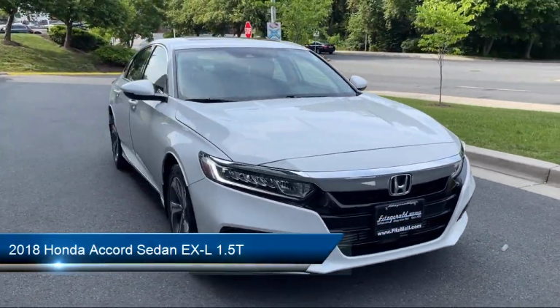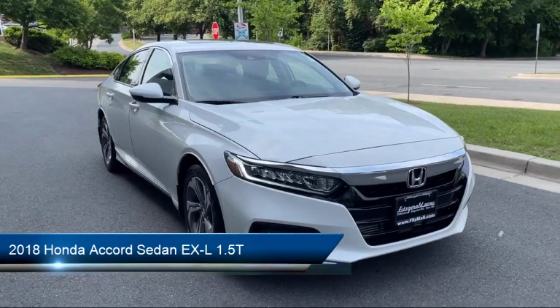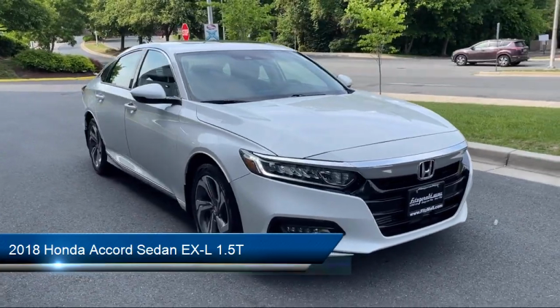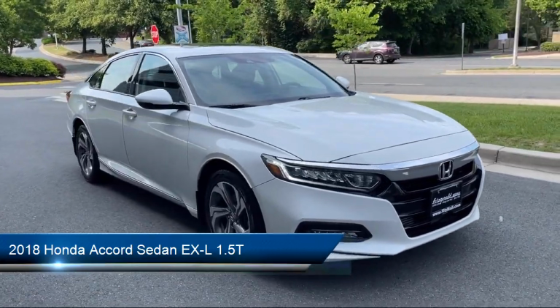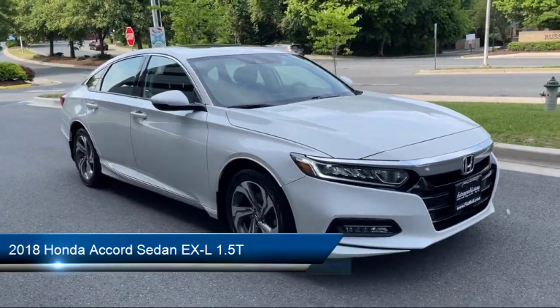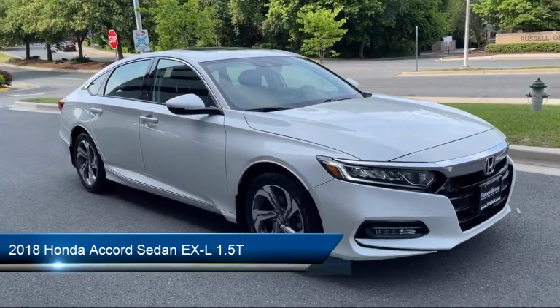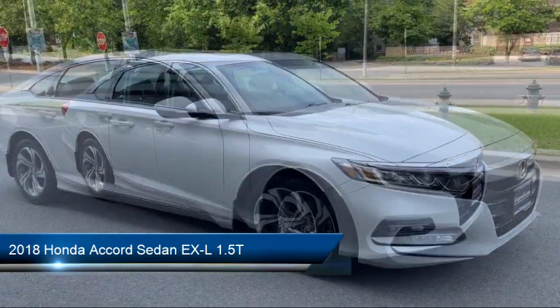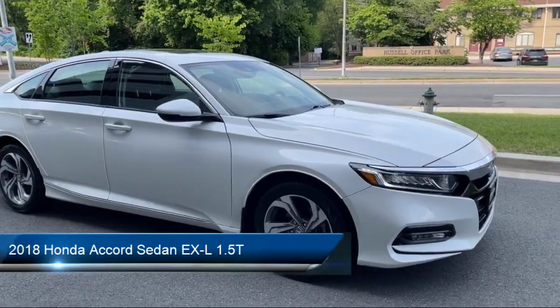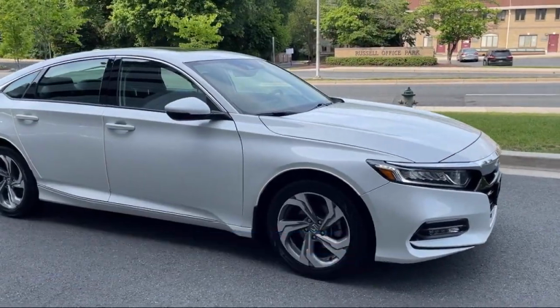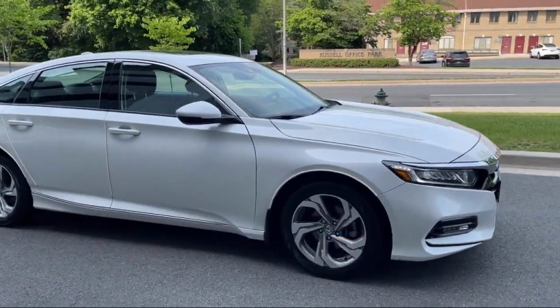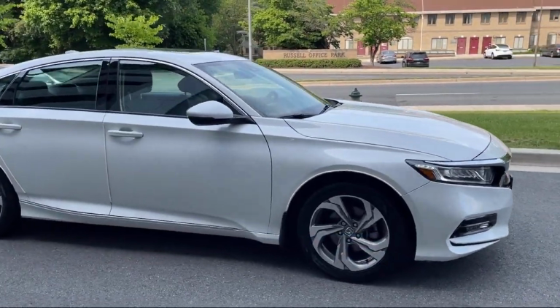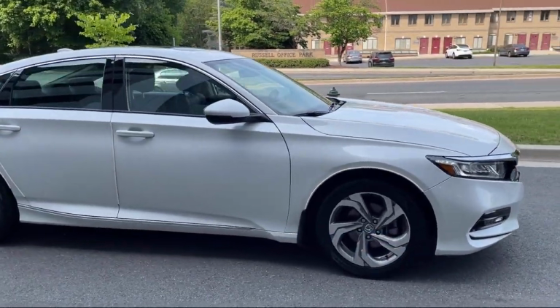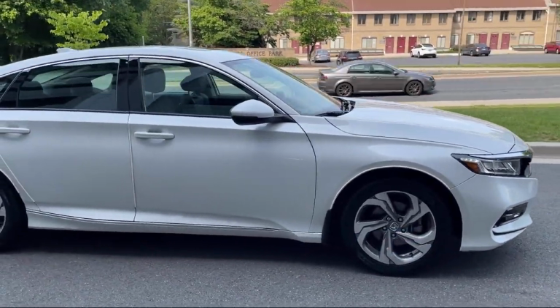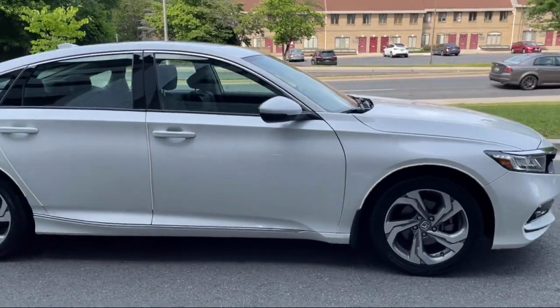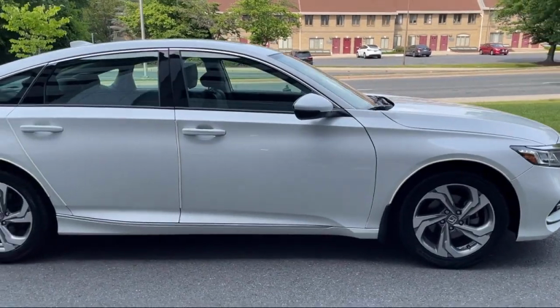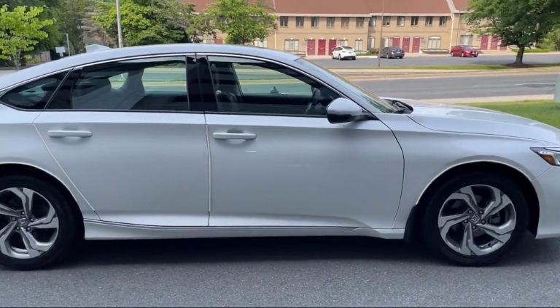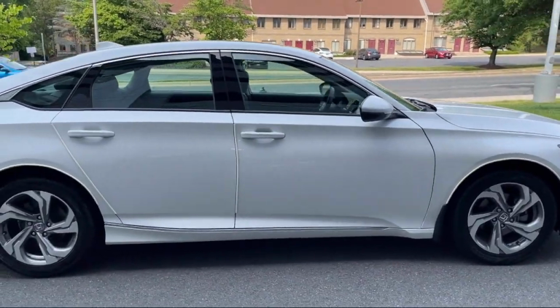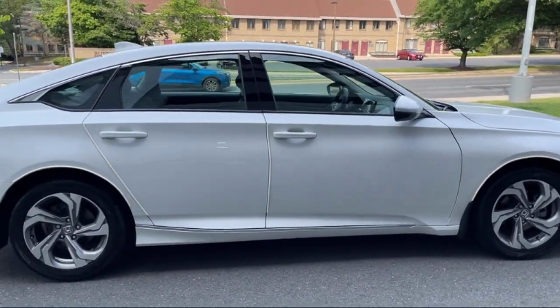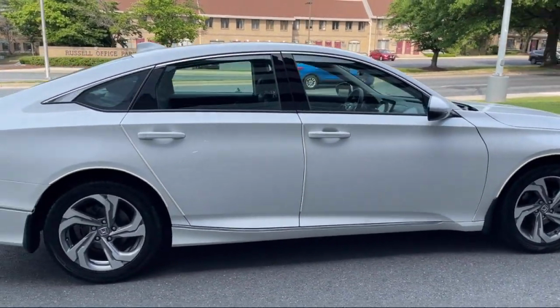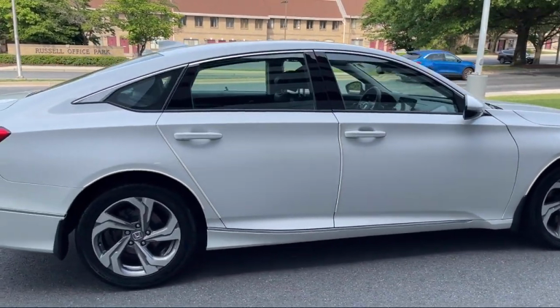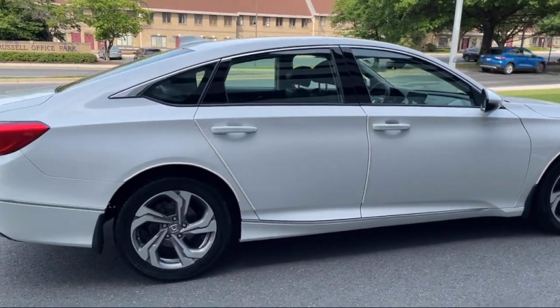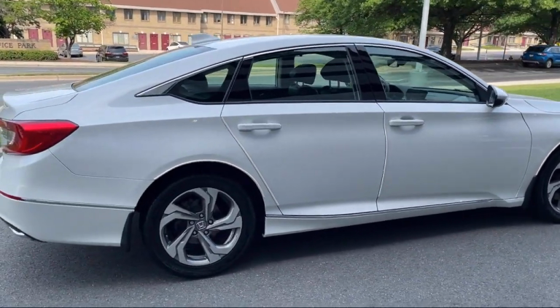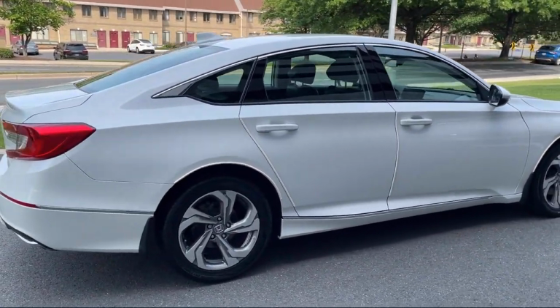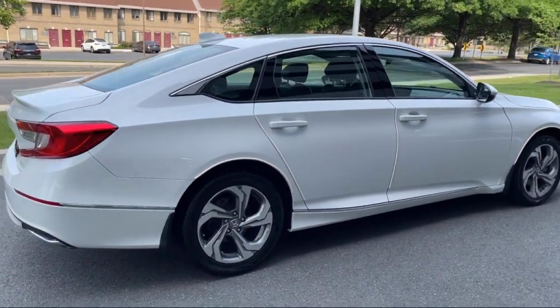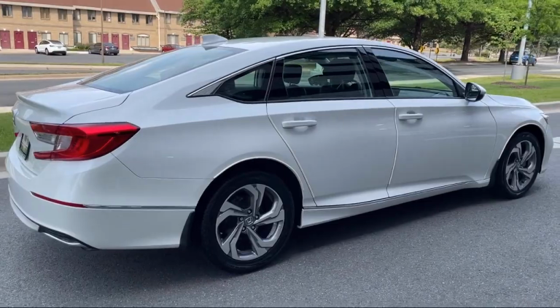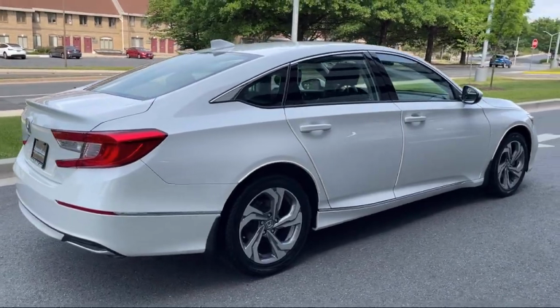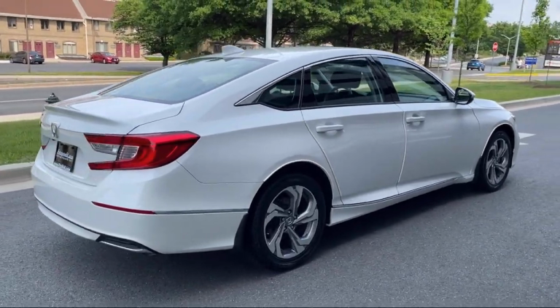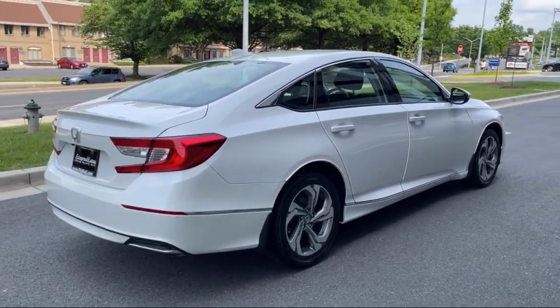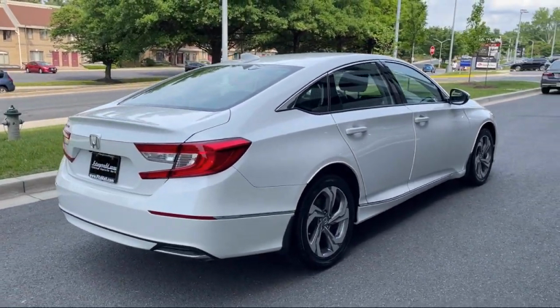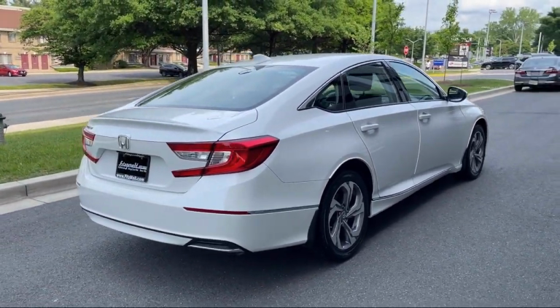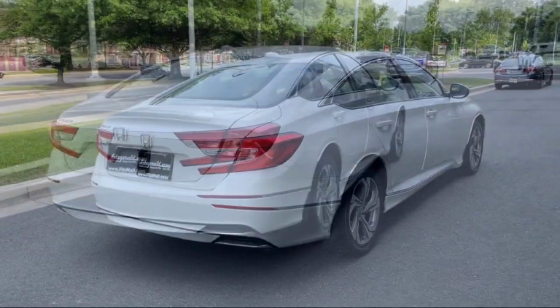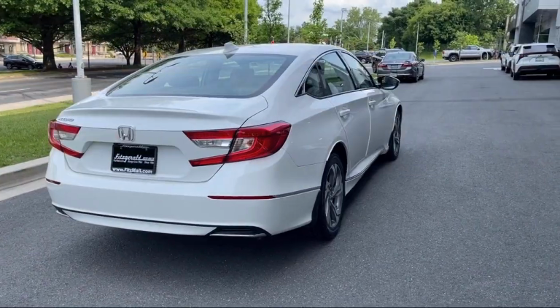It comes equipped with driver attention alert system, steering wheel mounted cruise control, emergency rear locking retractors, audio touchscreen display, telescopic and tilt steering wheel, and folding split rear seat.